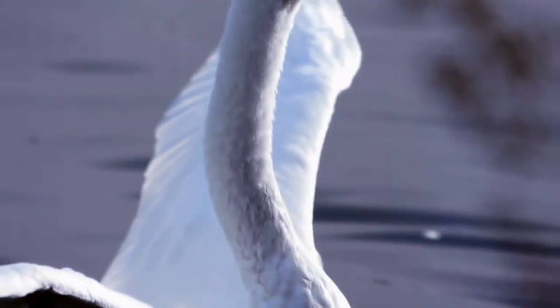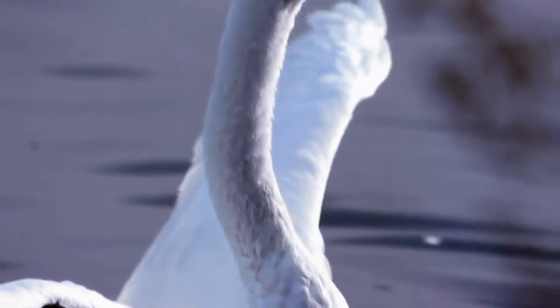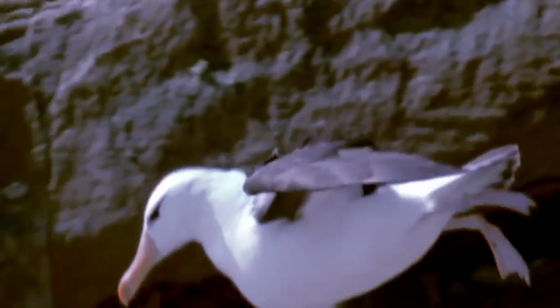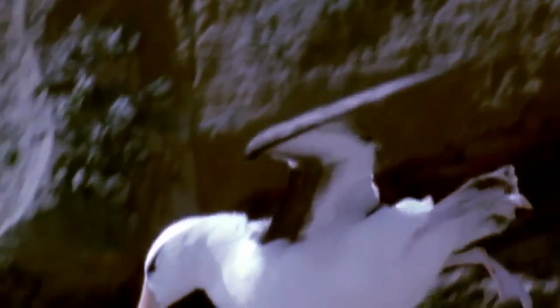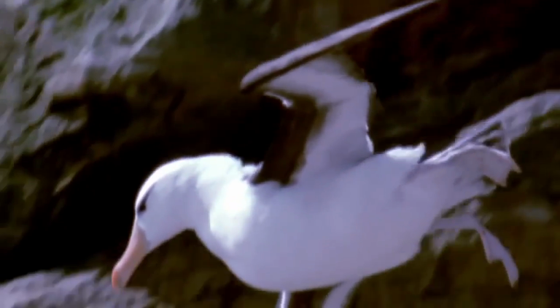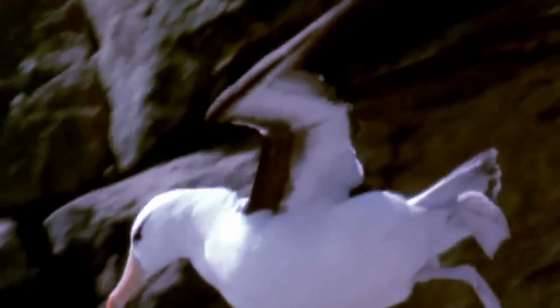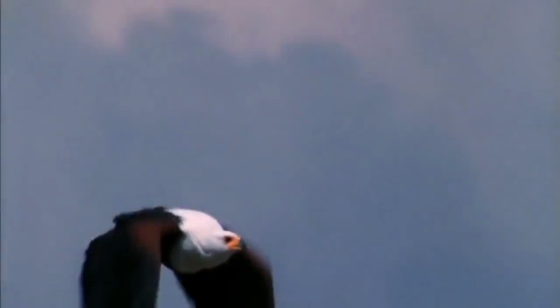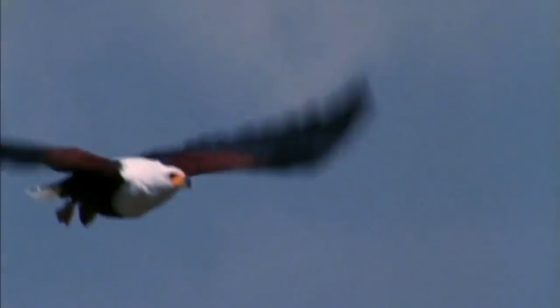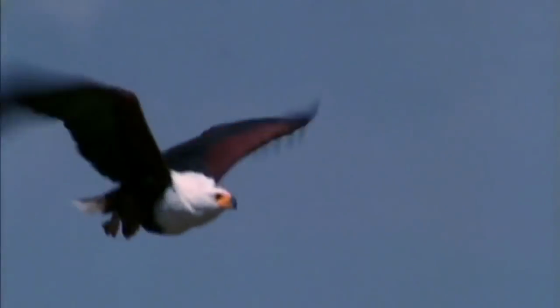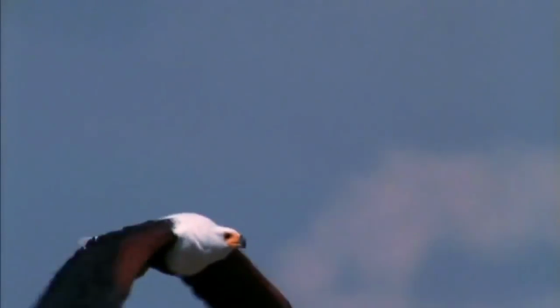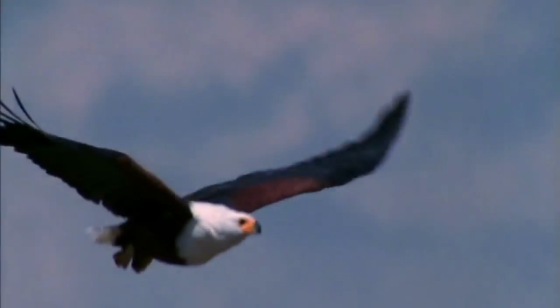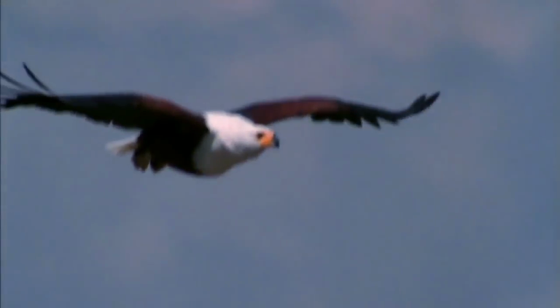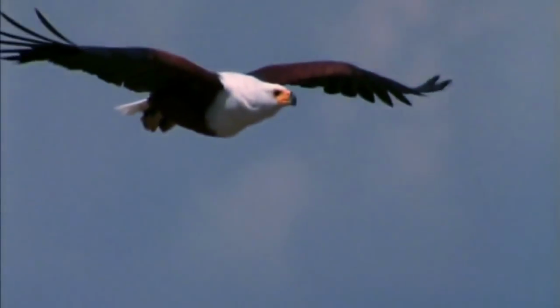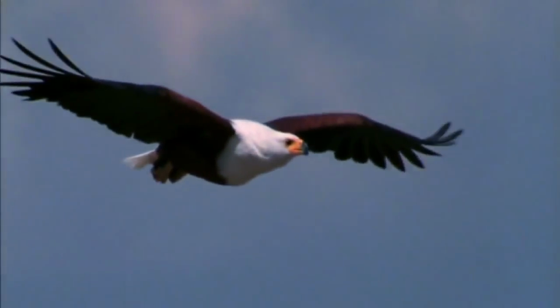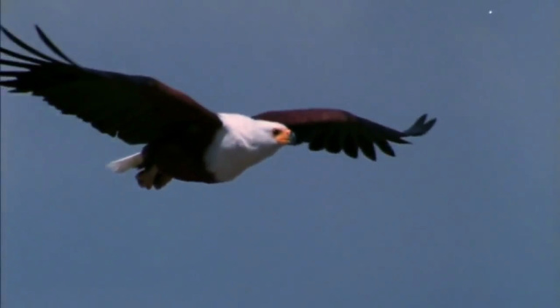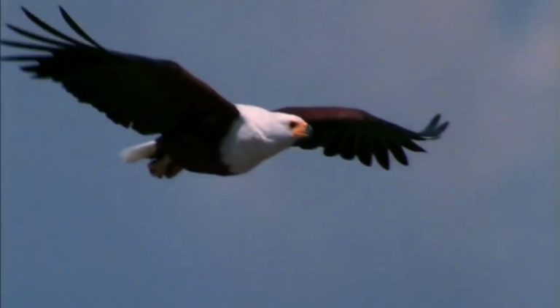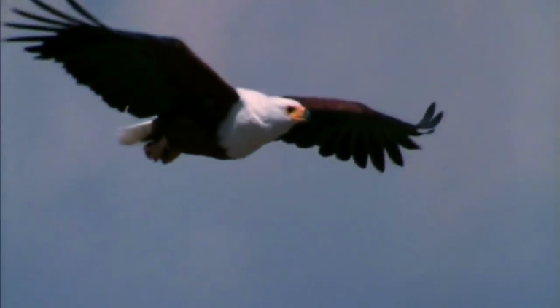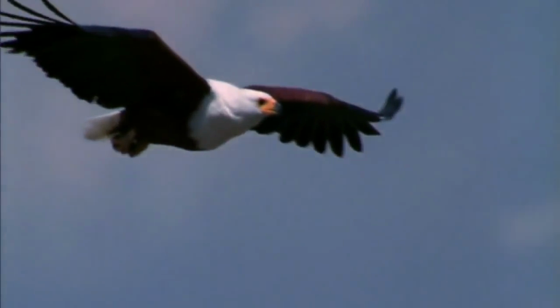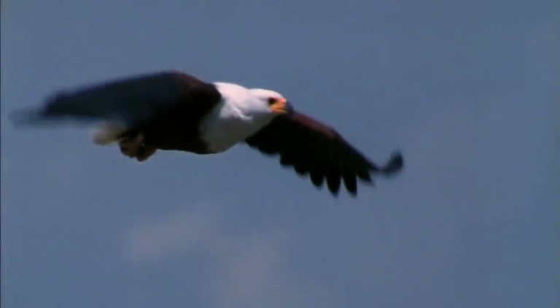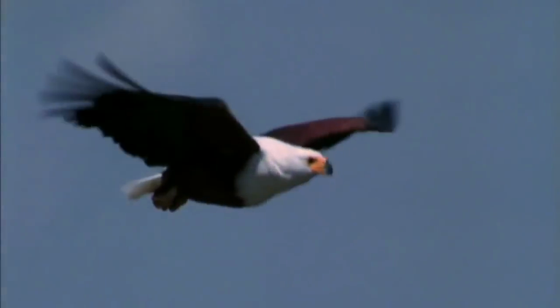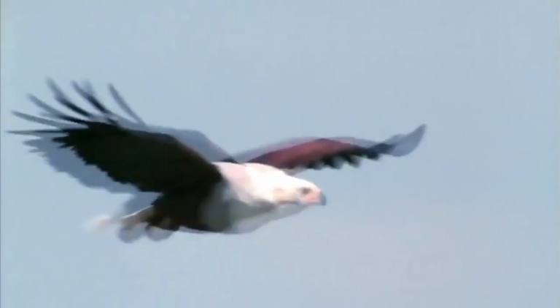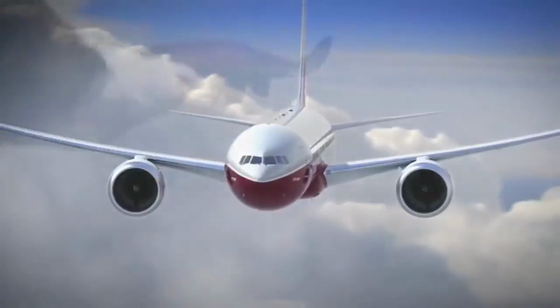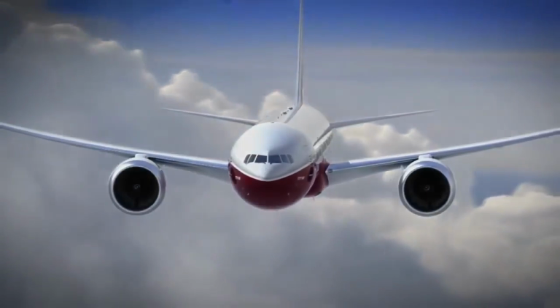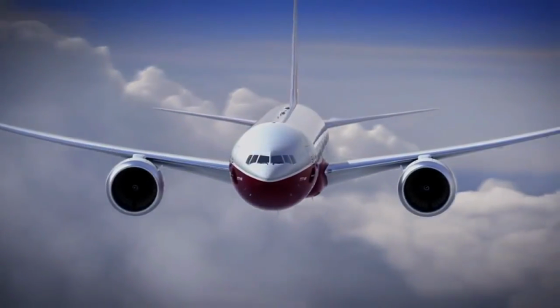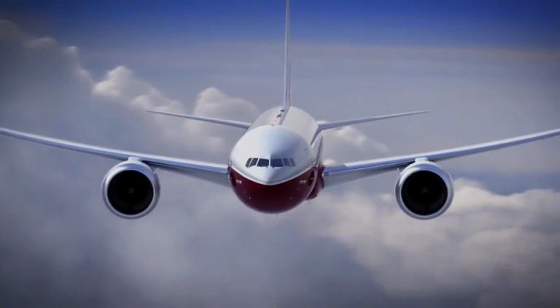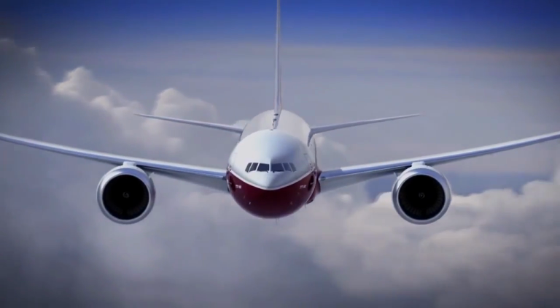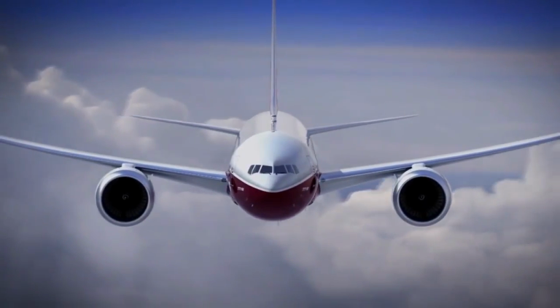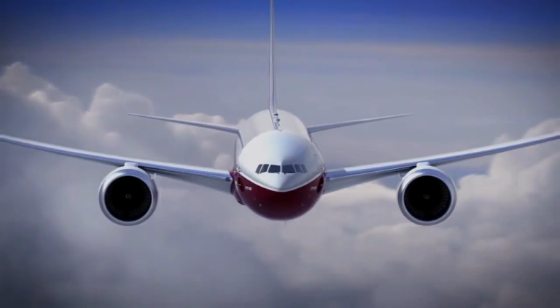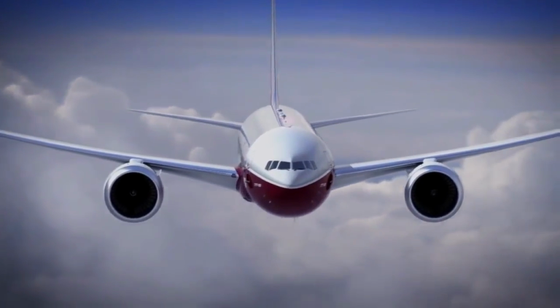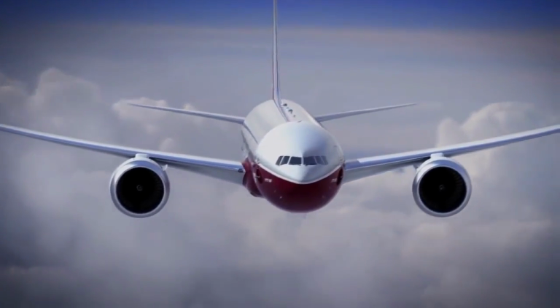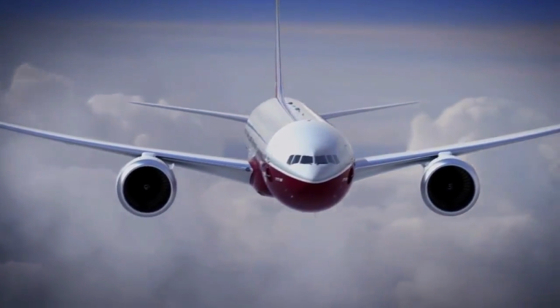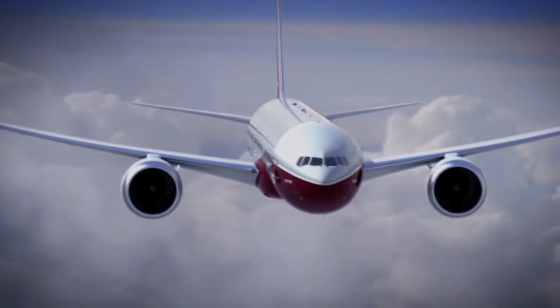If you think of an albatross or an eagle, and if you watch them fly, their wings are very curved up in the air. From an aerodynamic standpoint, this is the most optimized shape that increases aerodynamic lift.